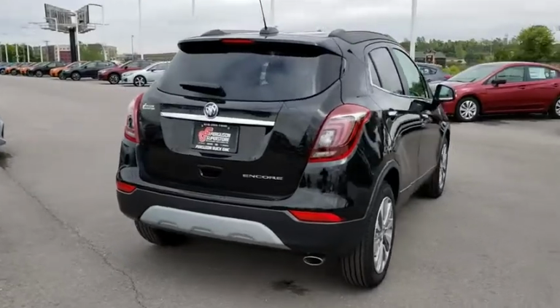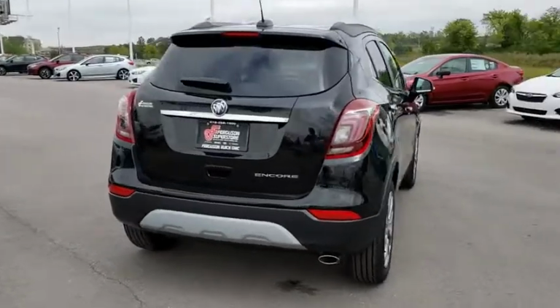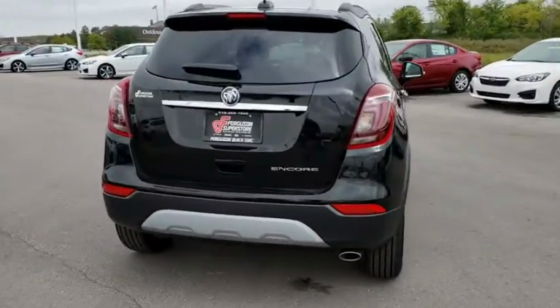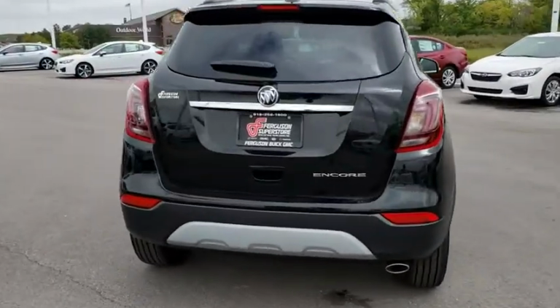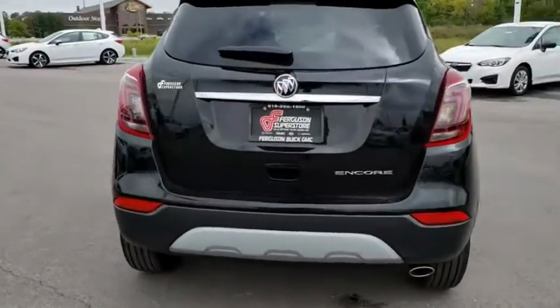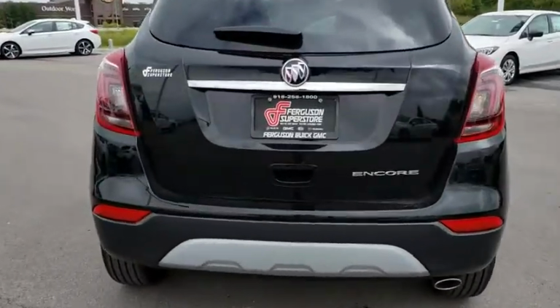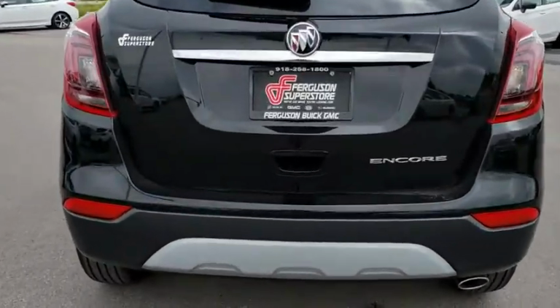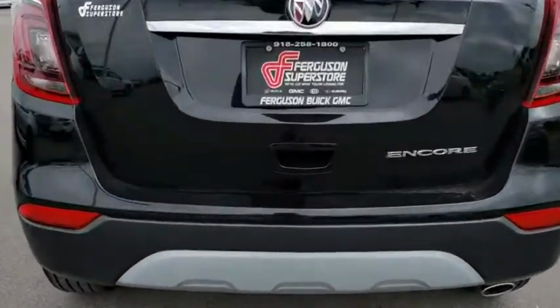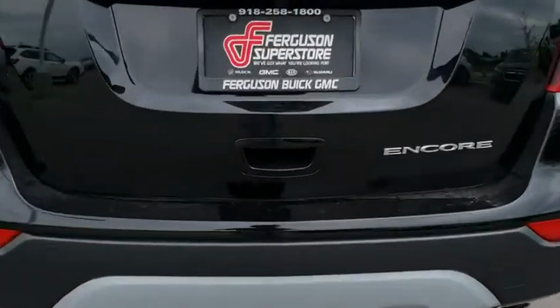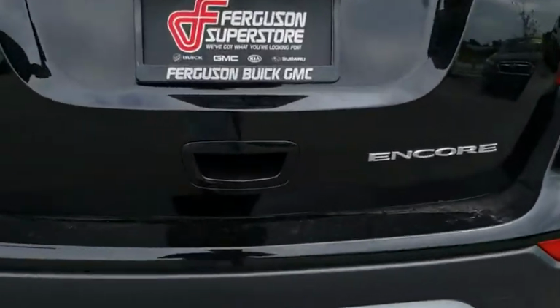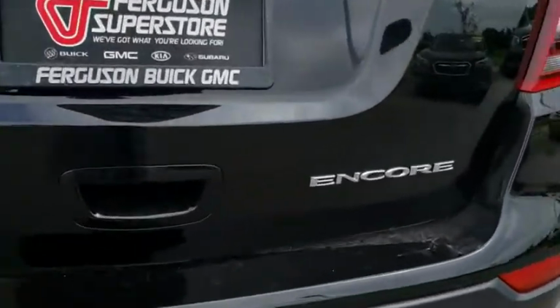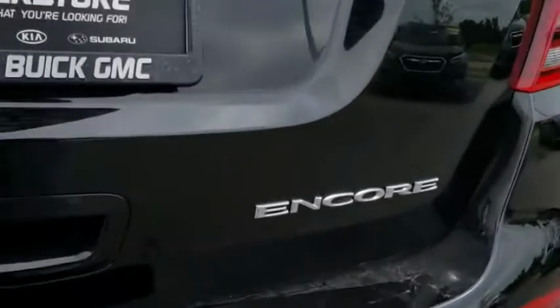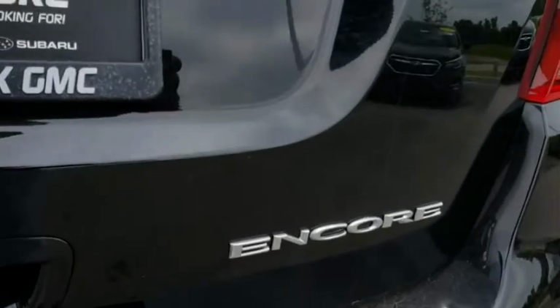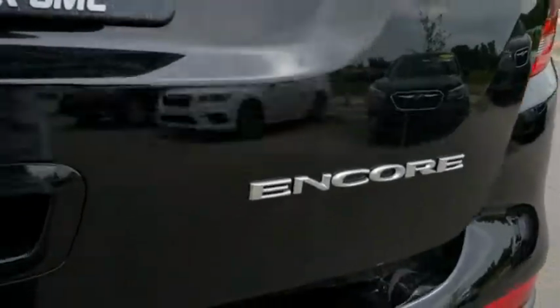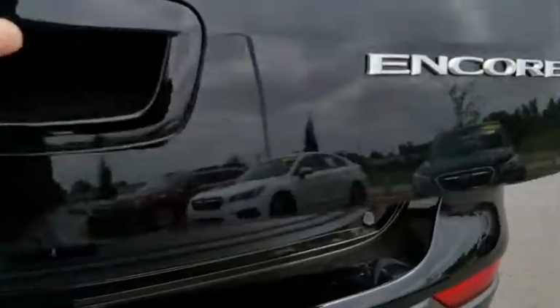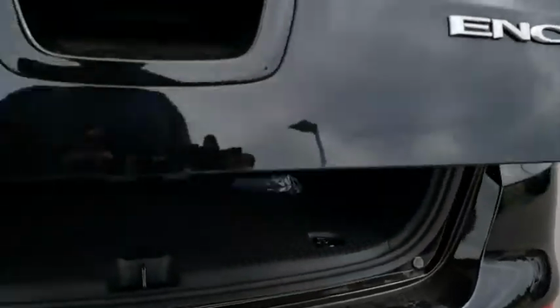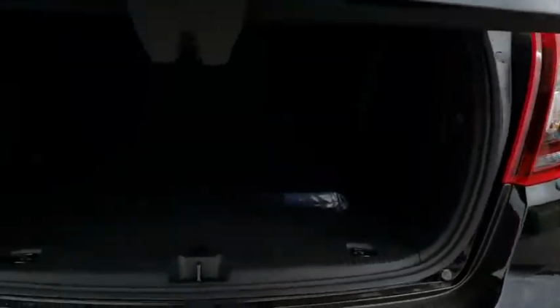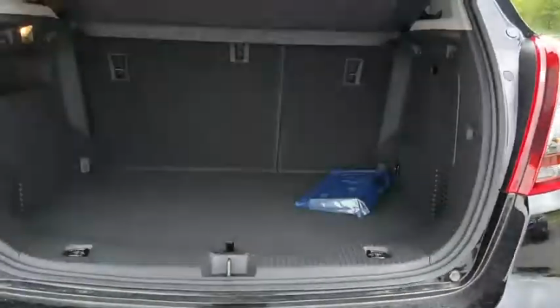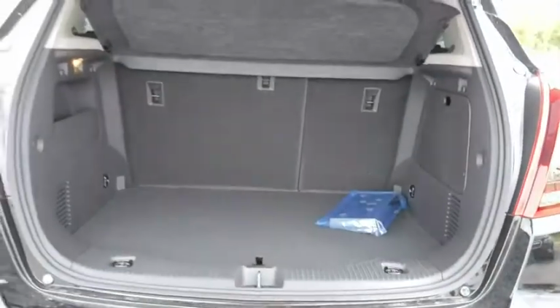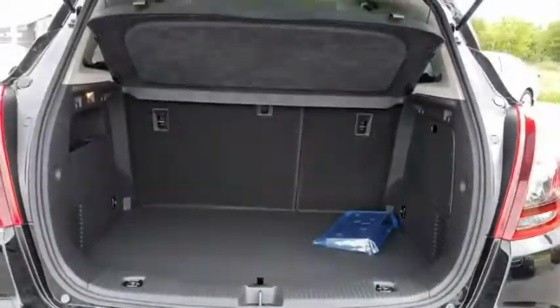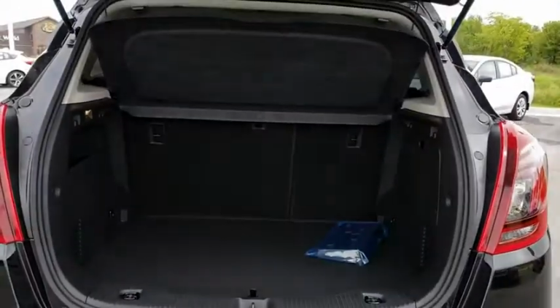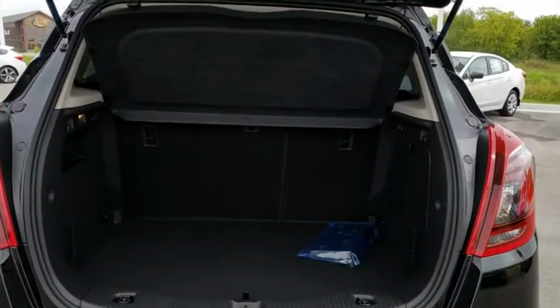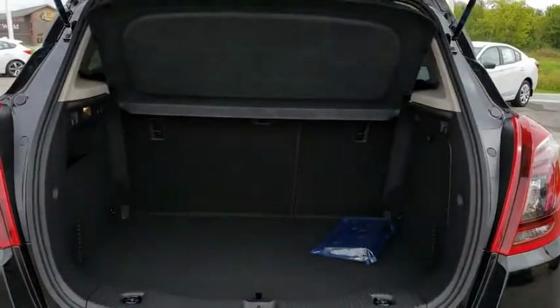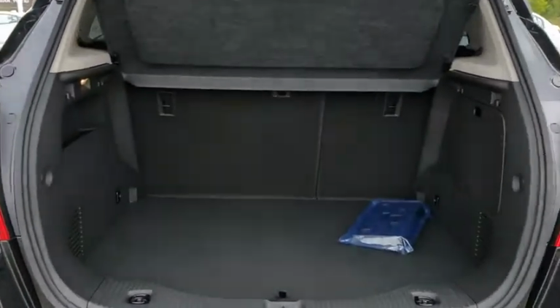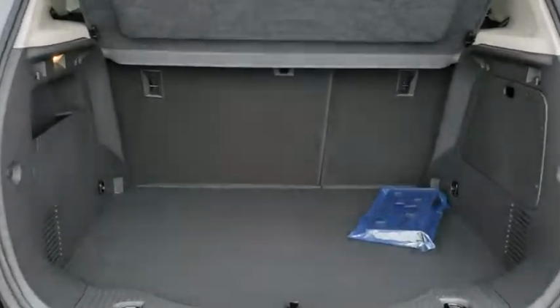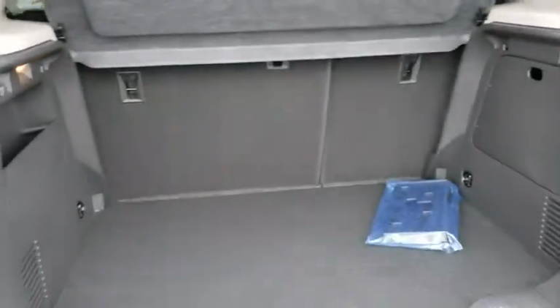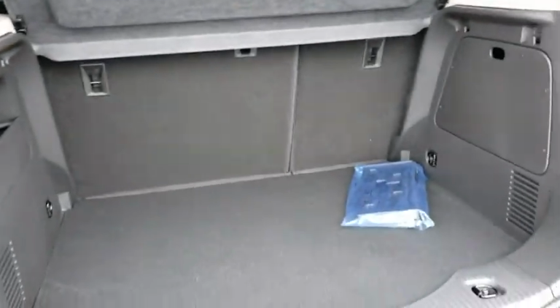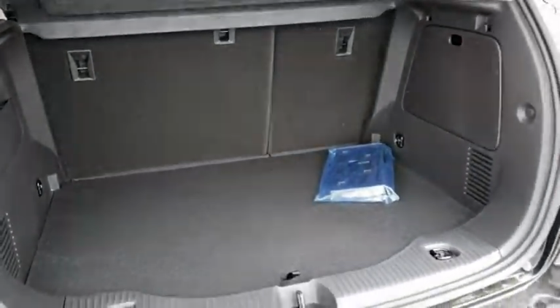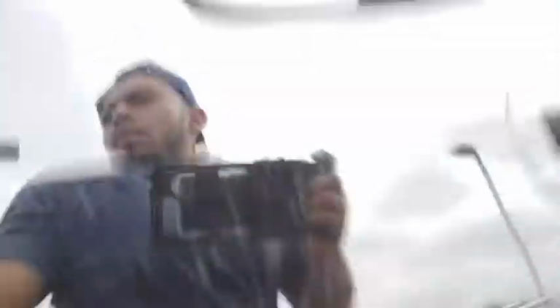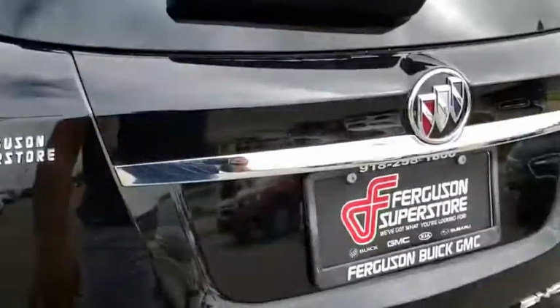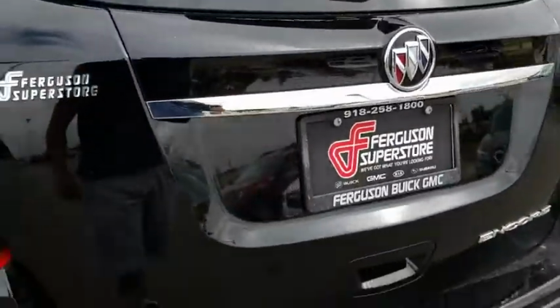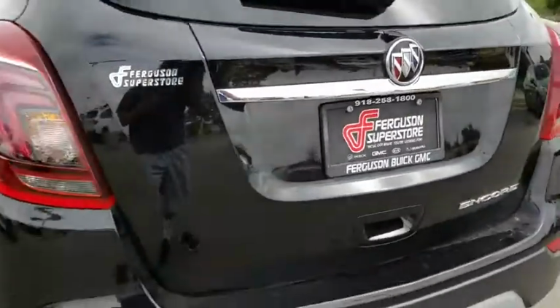Here are some of this vehicle's great options: stability control, anti-lock braking system, steering wheel audio controls, keyless entry, traction control, backup camera, Bluetooth, leather-wrapped steering wheel, adjustable steering wheel.